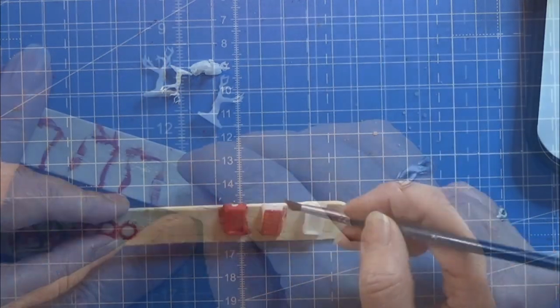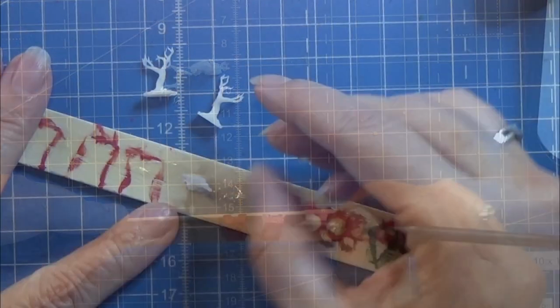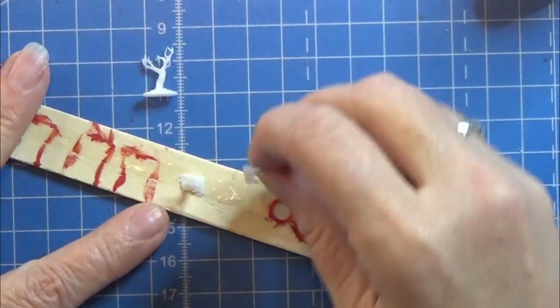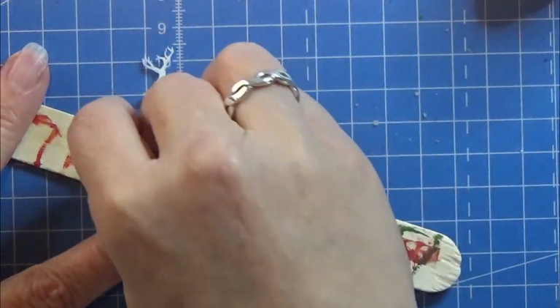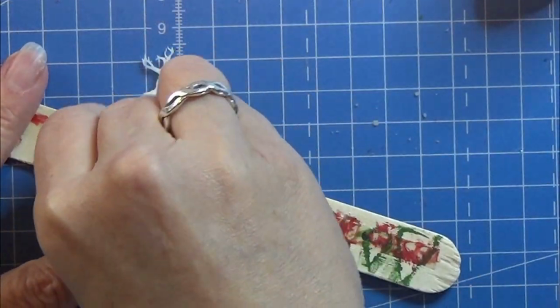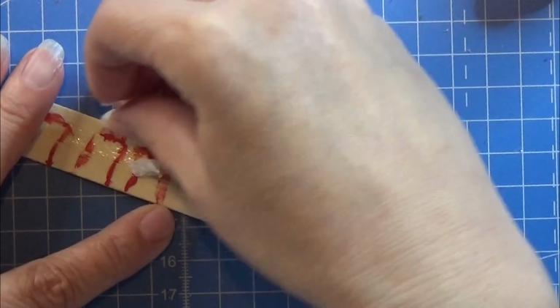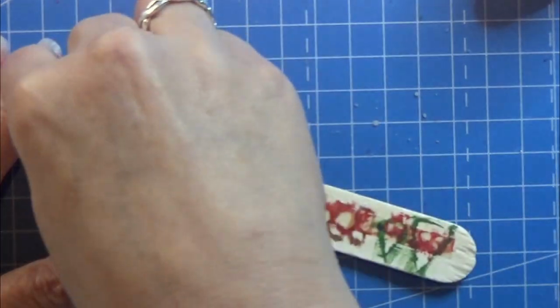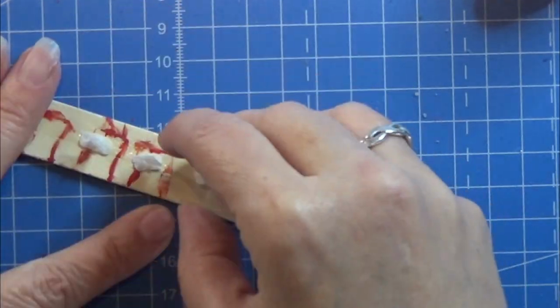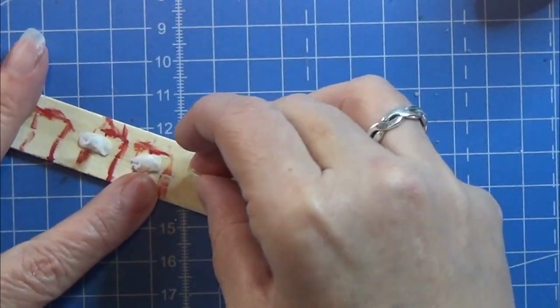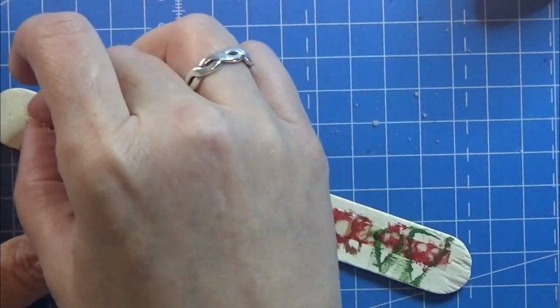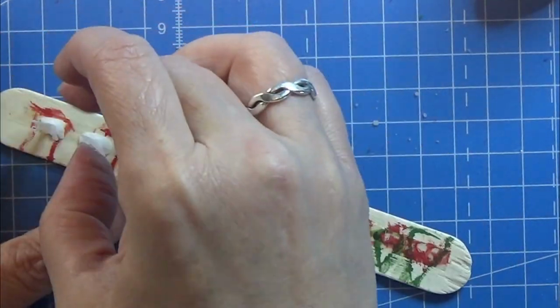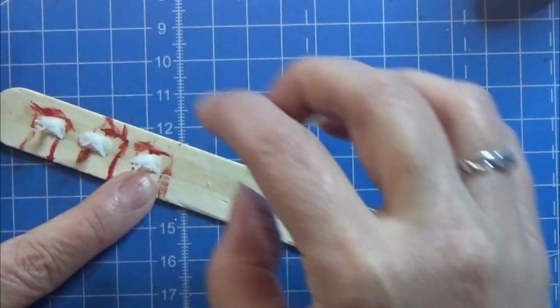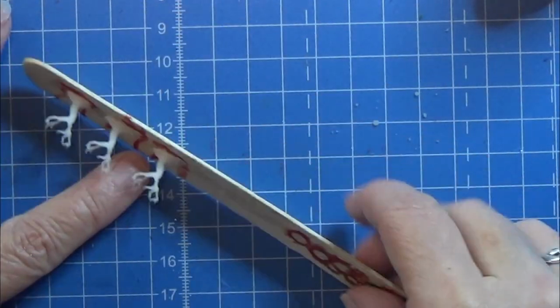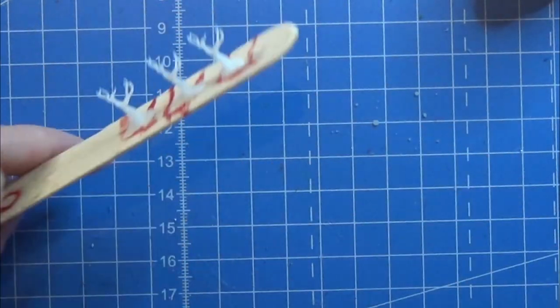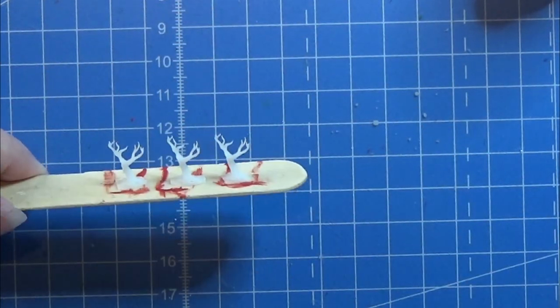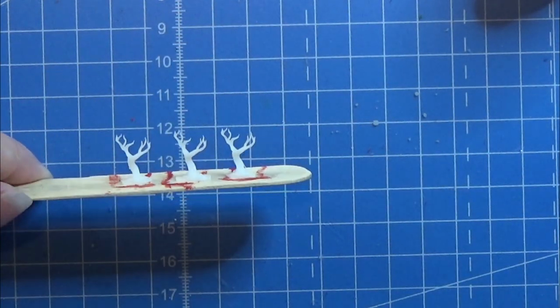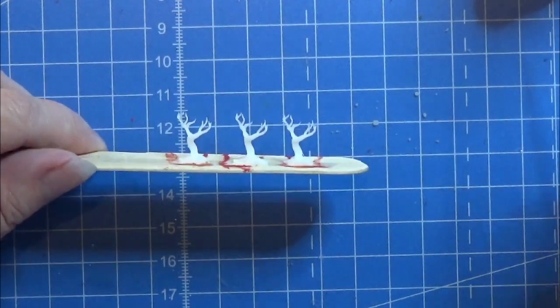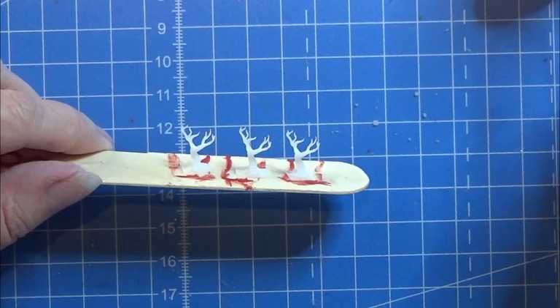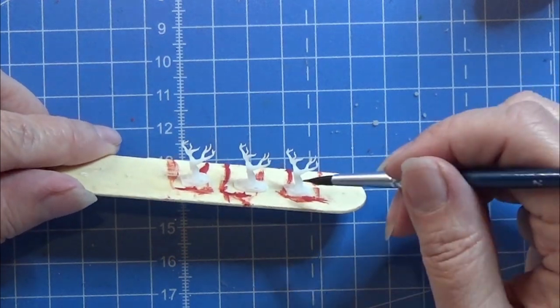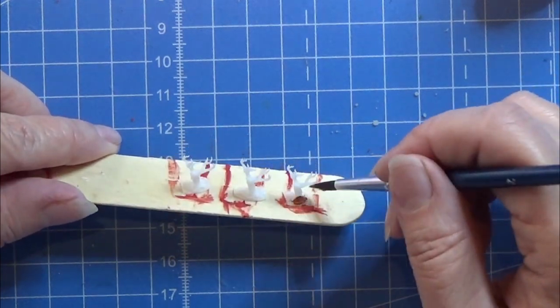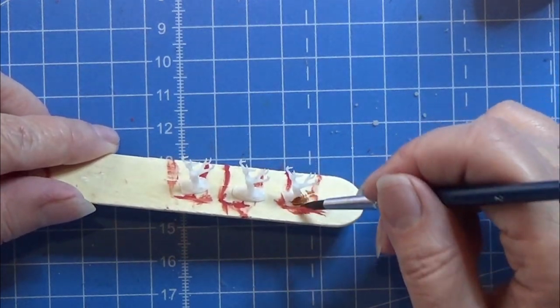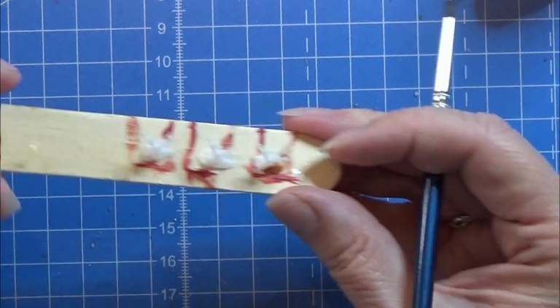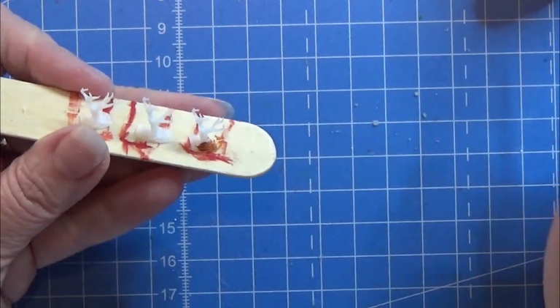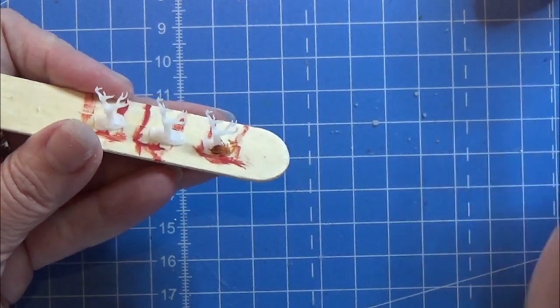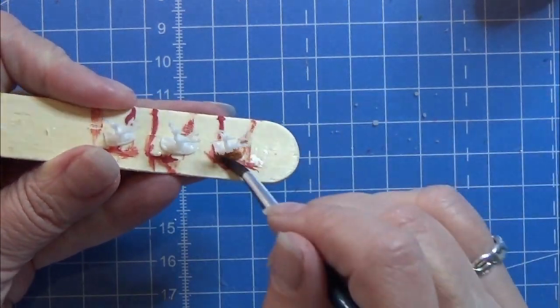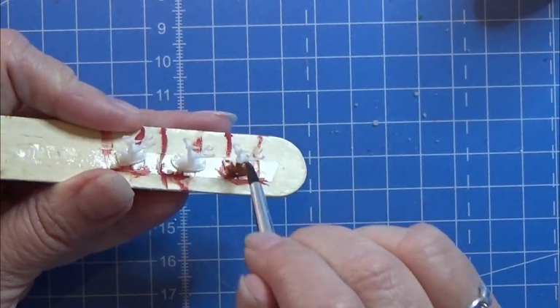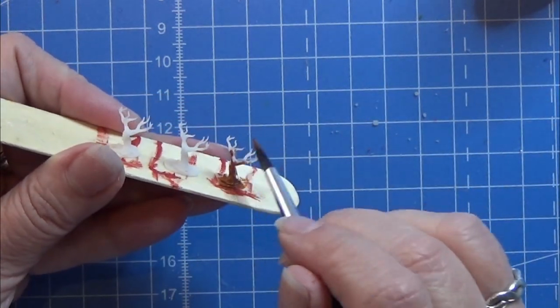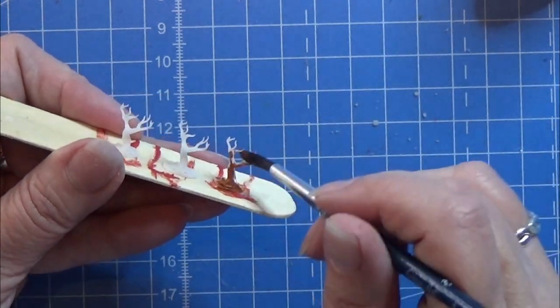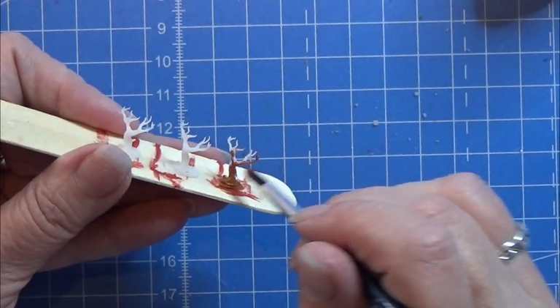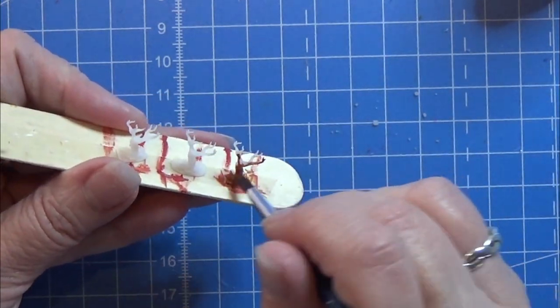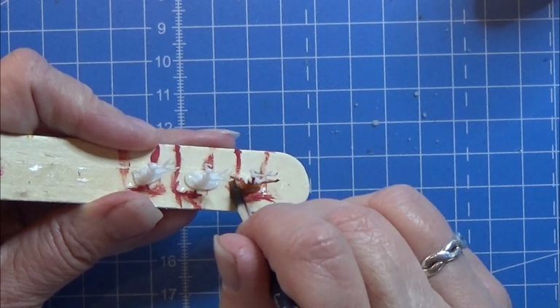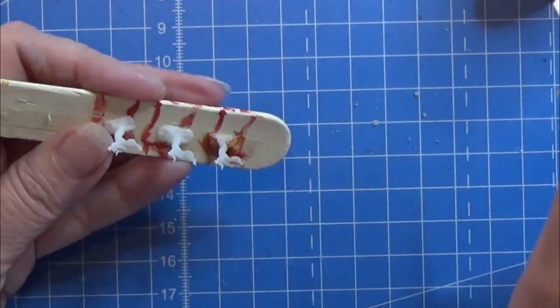When they are all painted, I am placing my small trees on the same double-sided tape and starting with a darker brown, painting everything with this dark brown color.